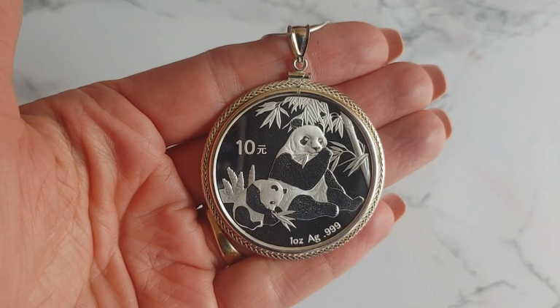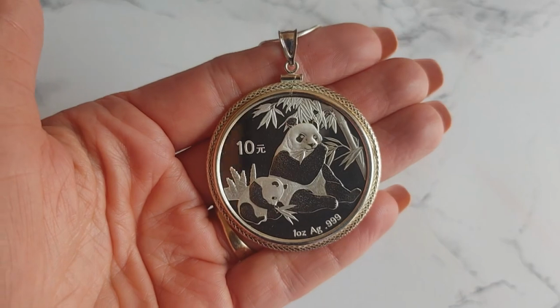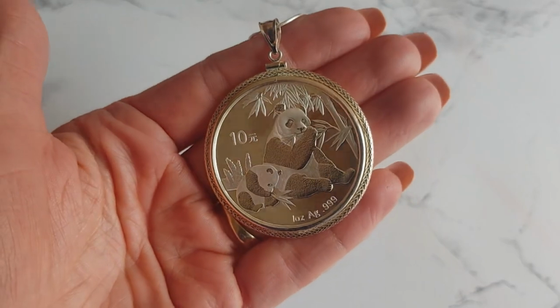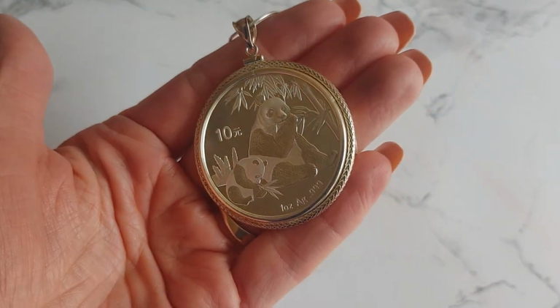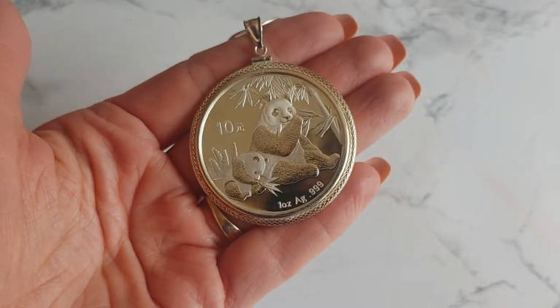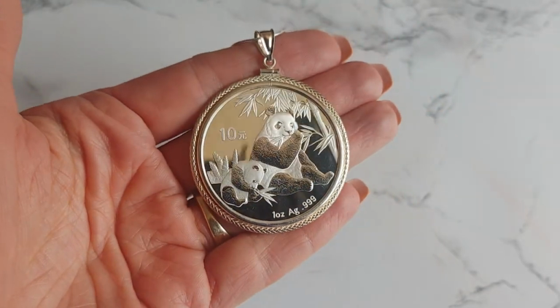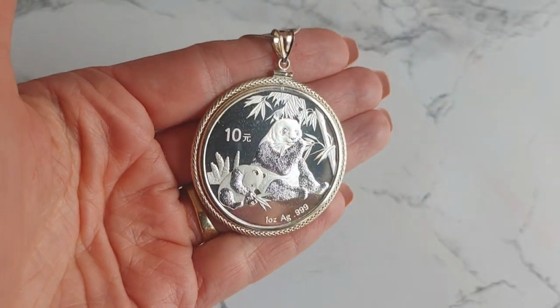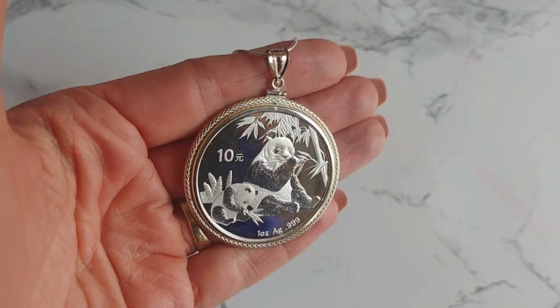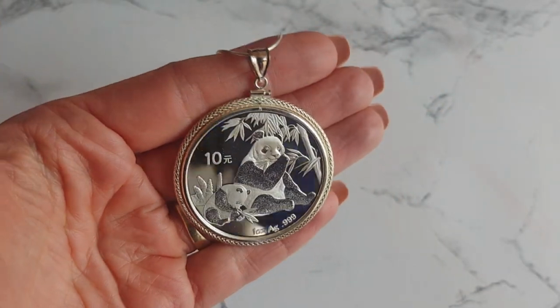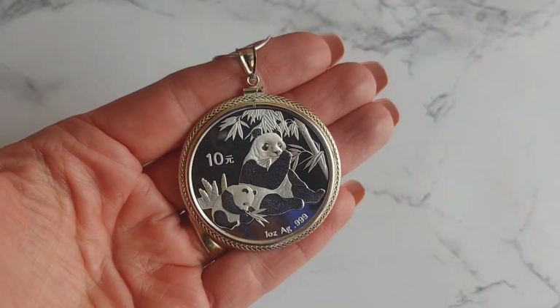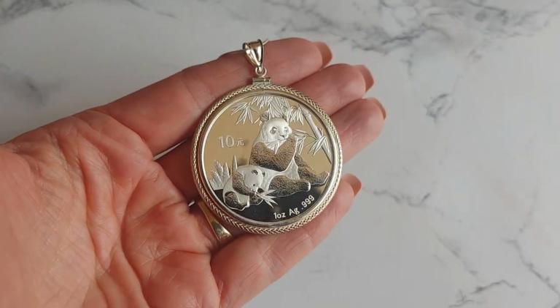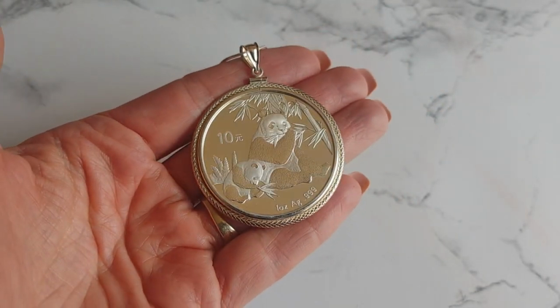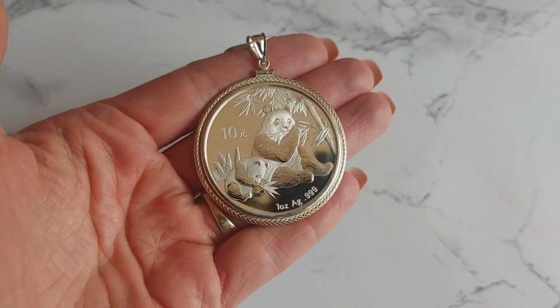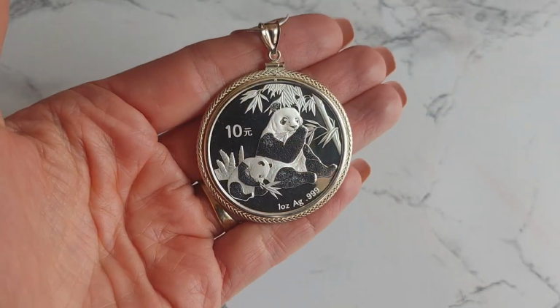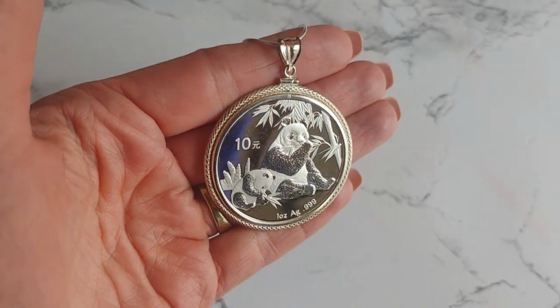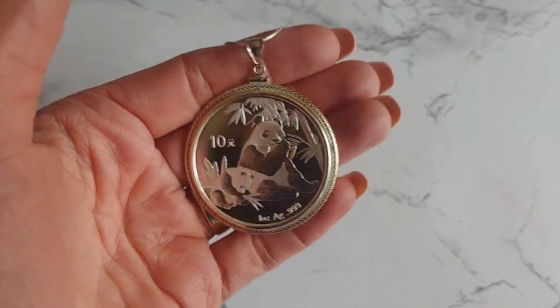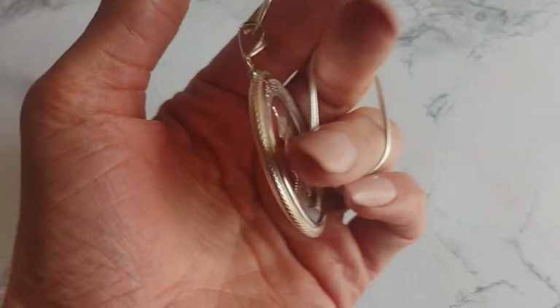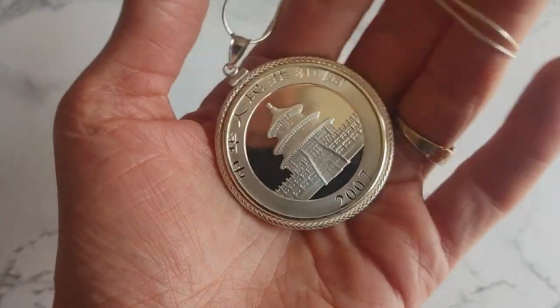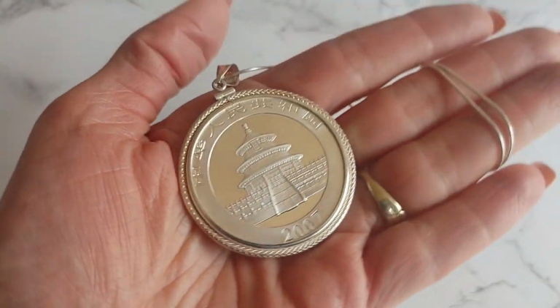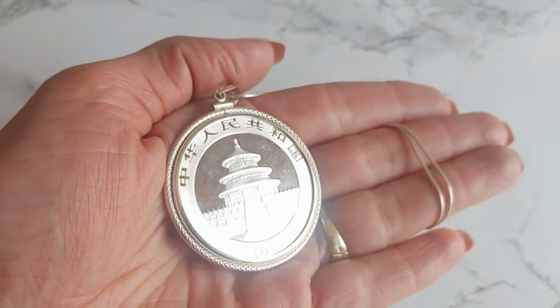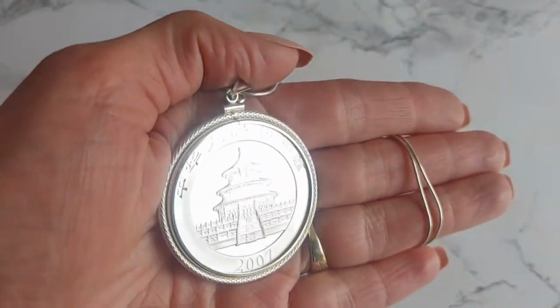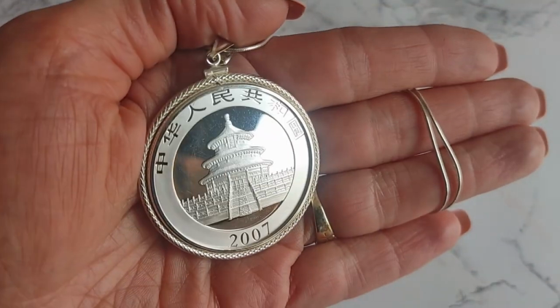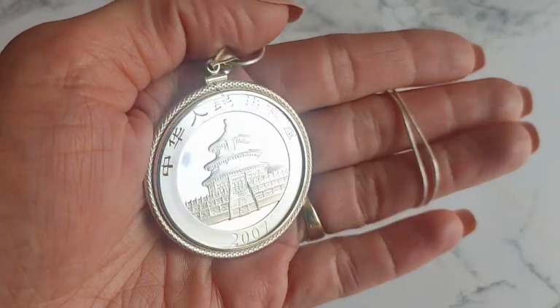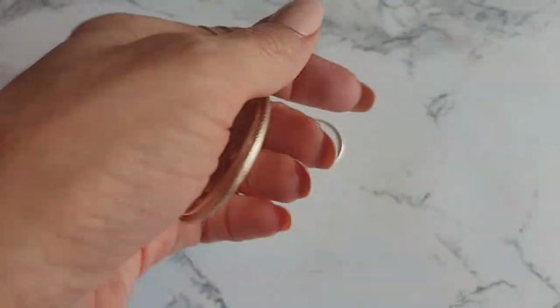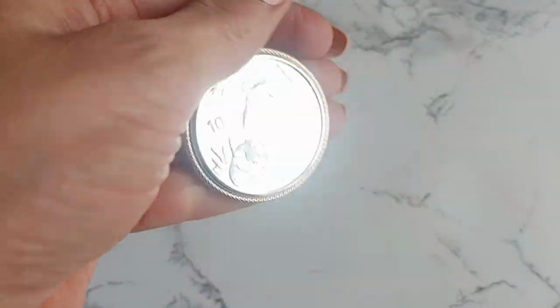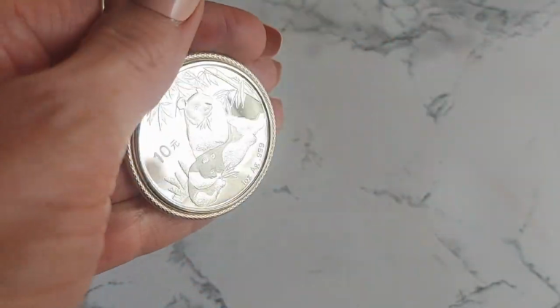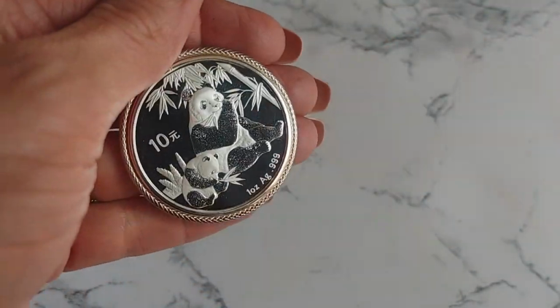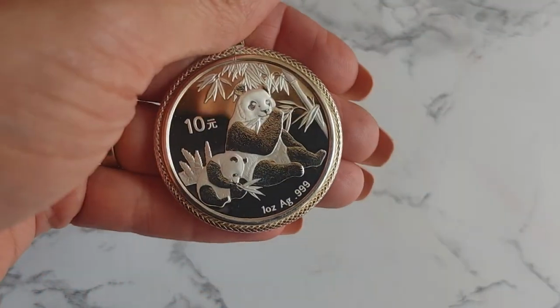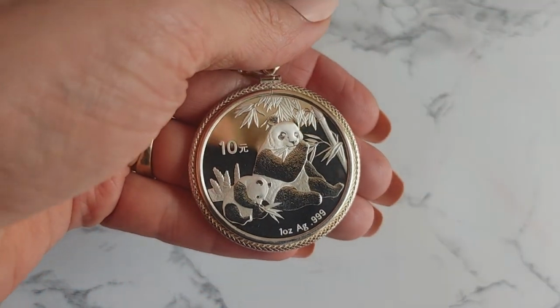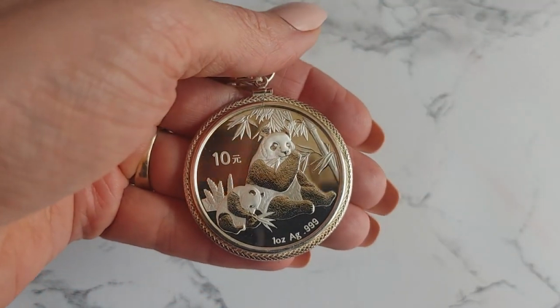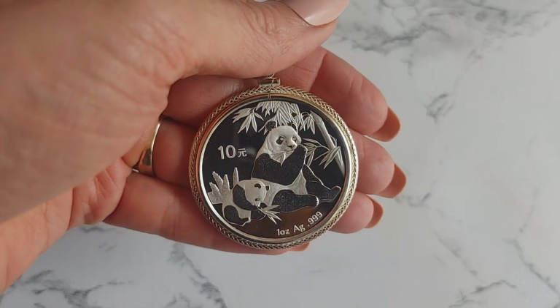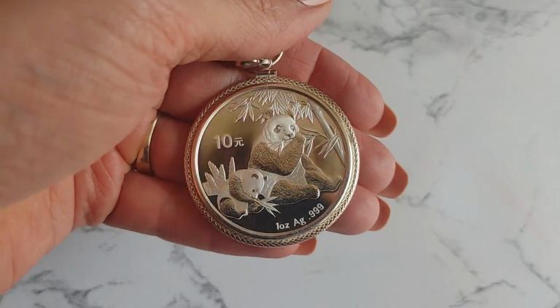This pendant is one ounce of 999 silver. The 2007 Panda Bear proof coin pendant is 40mm across, set in a crosshatch quilted style bezel on a 925 sterling silver snake chain.